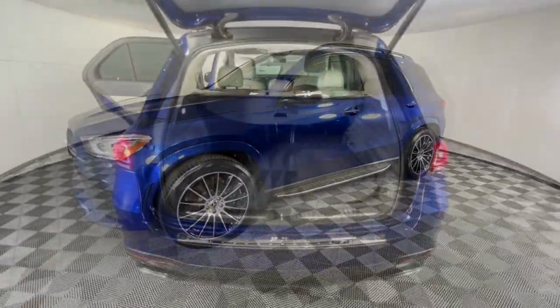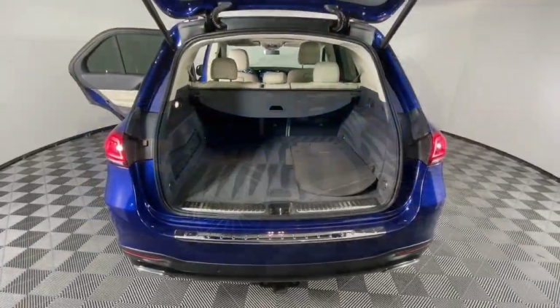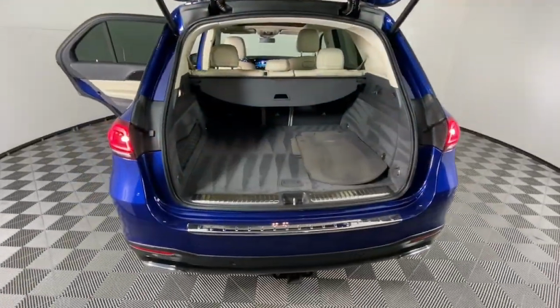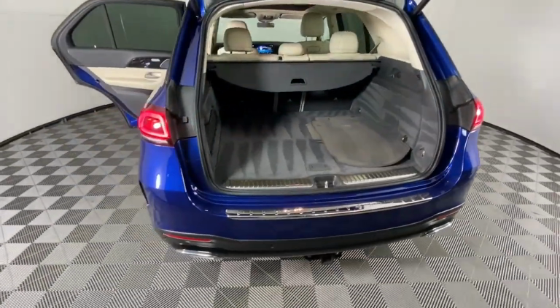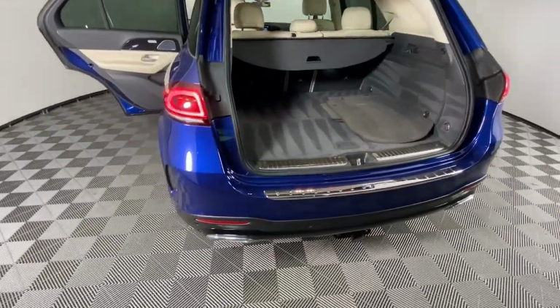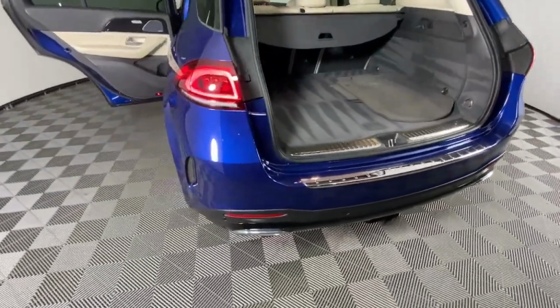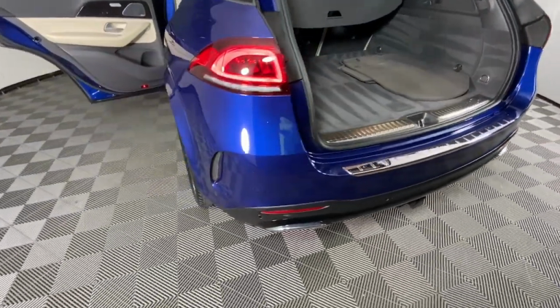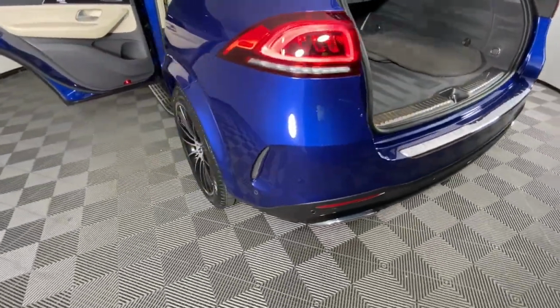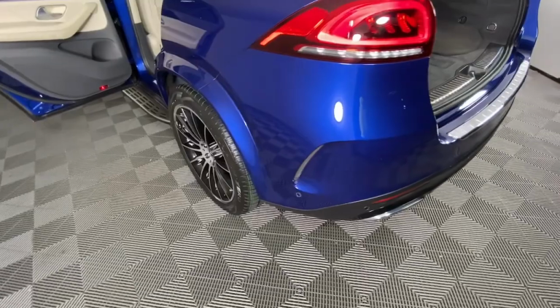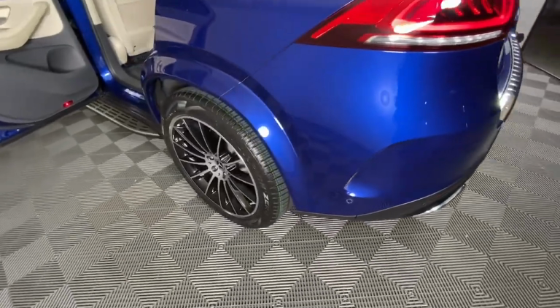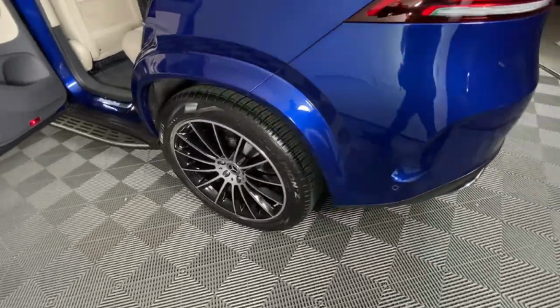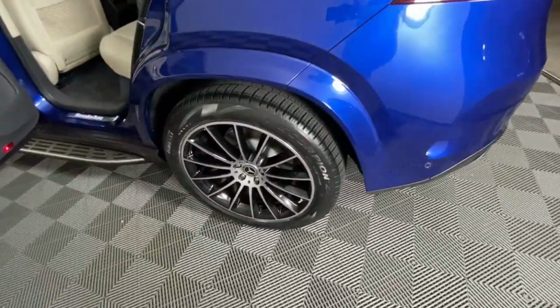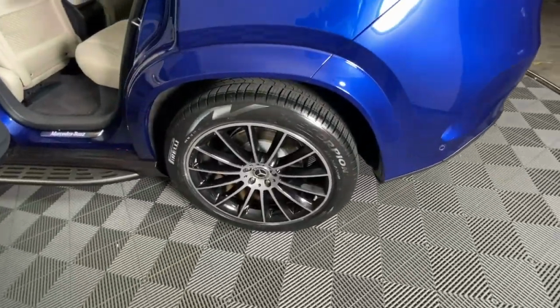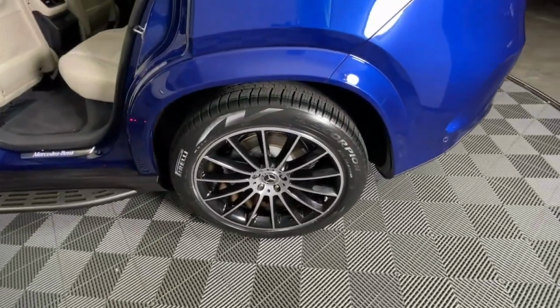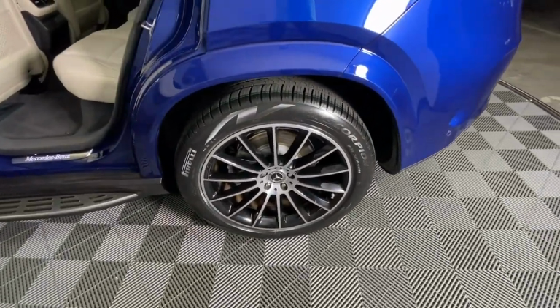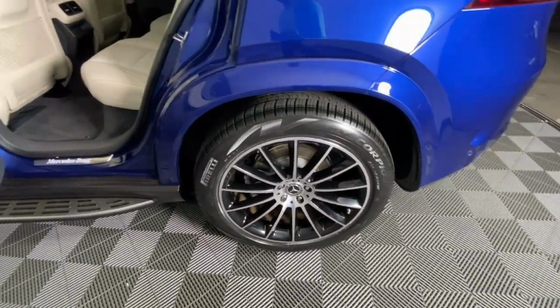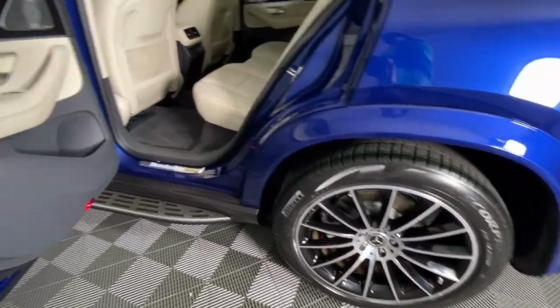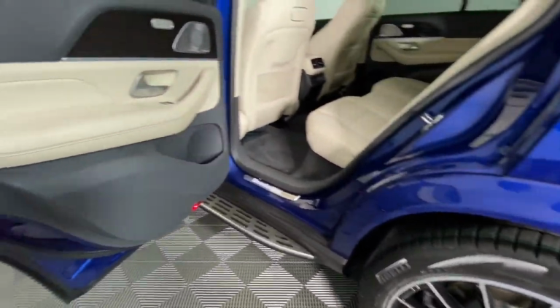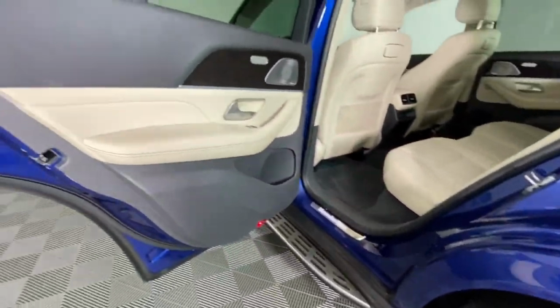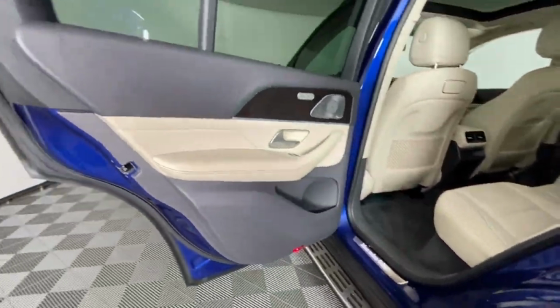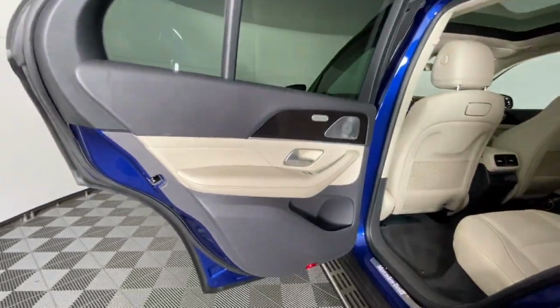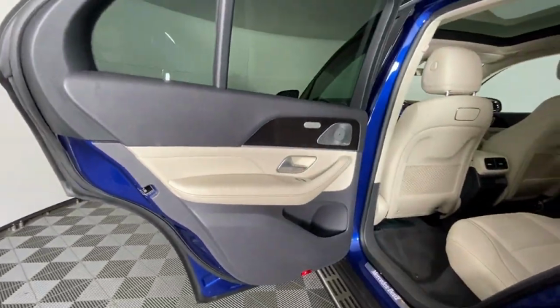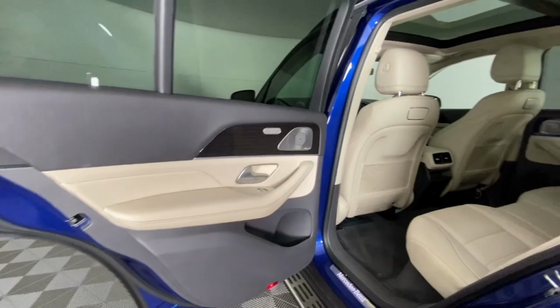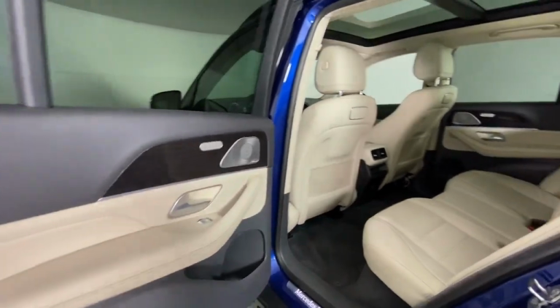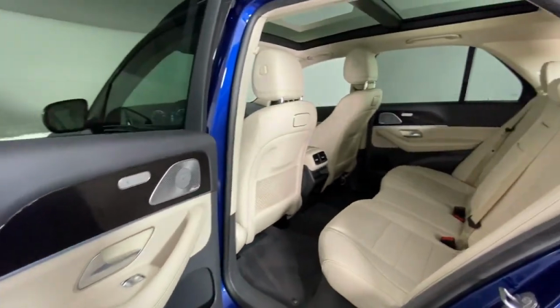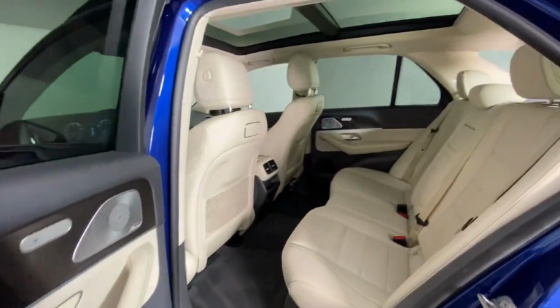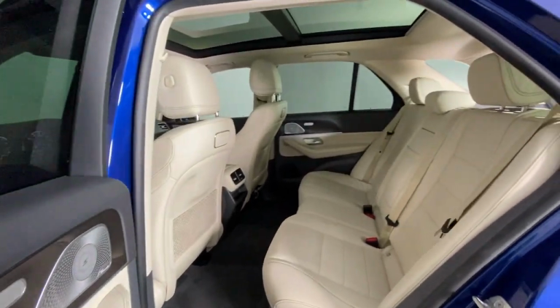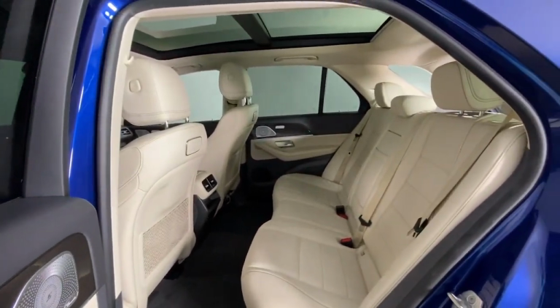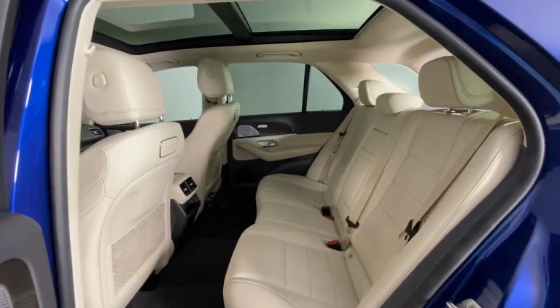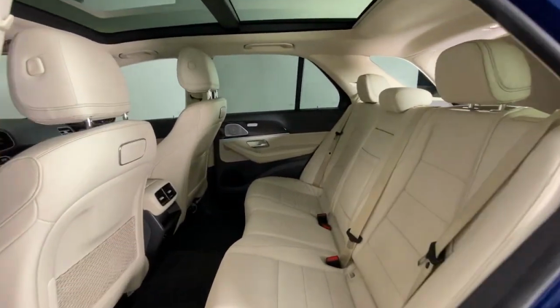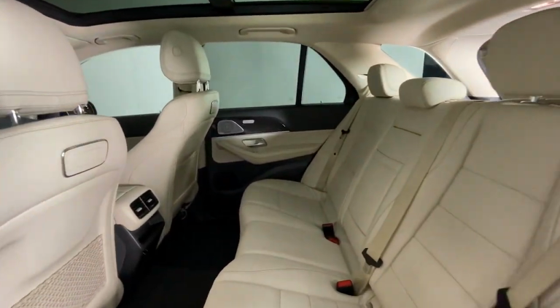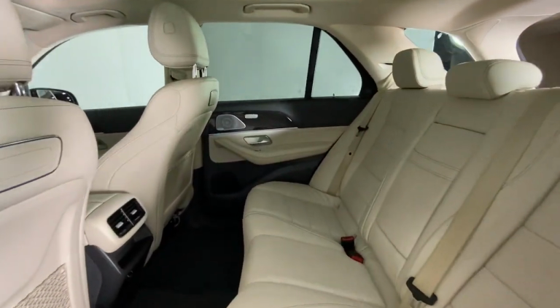Navigation System, Moonroof, Keyless Entry, Fog Lamps, Heated Mirrors, Woodgrain Interior Trim, Power Passenger Seat, Premium Sound System, Power Lift Gate.